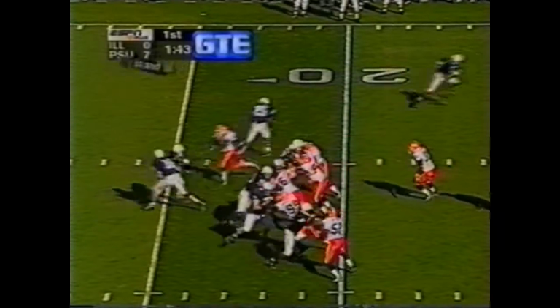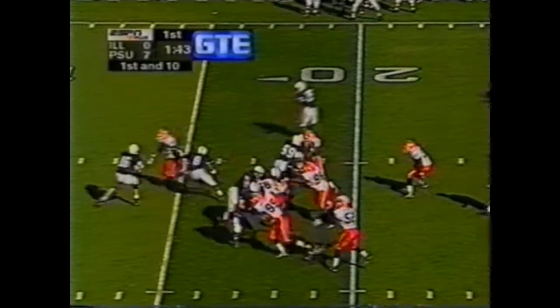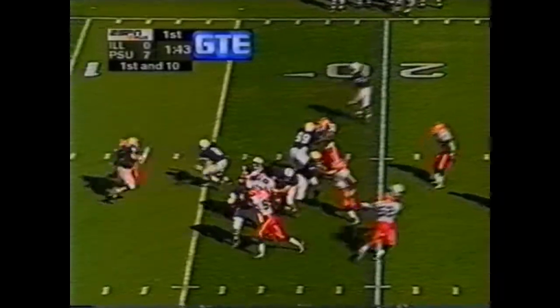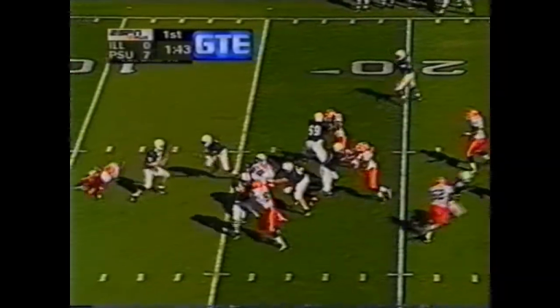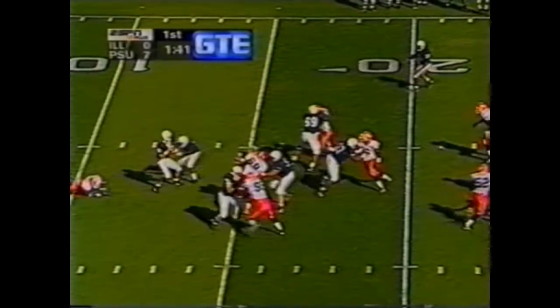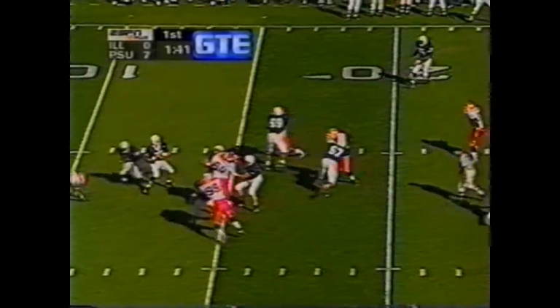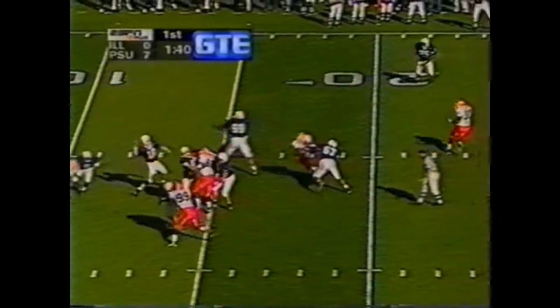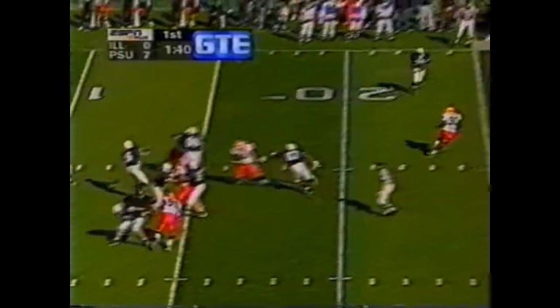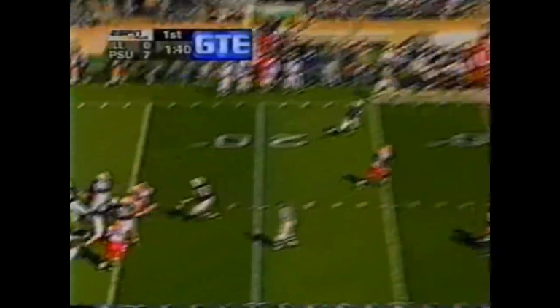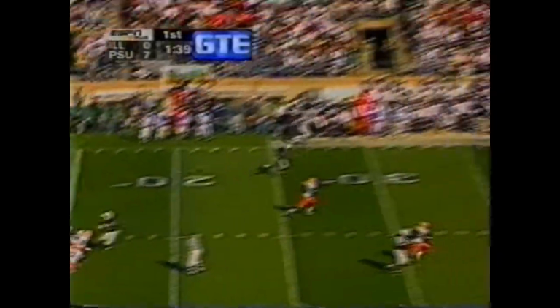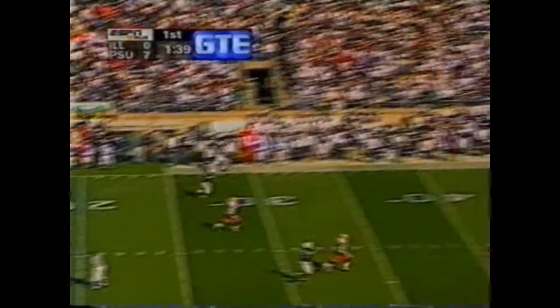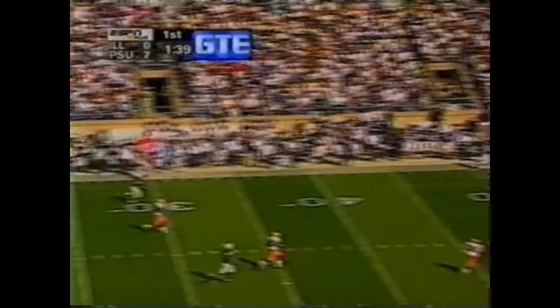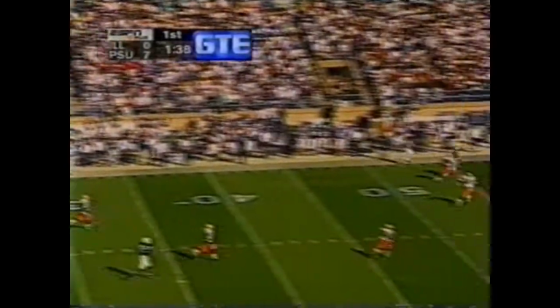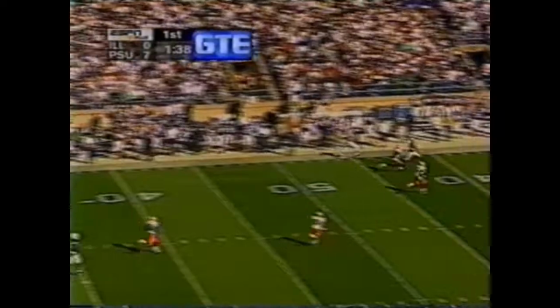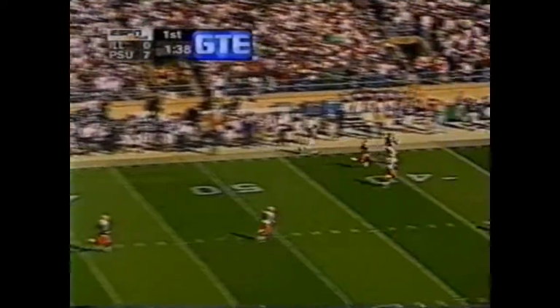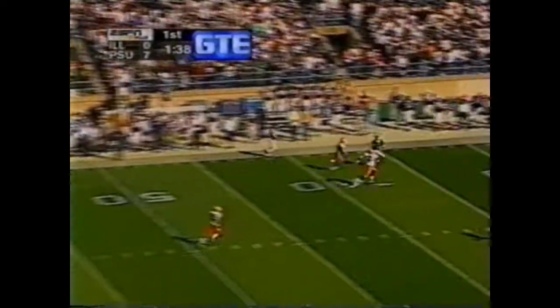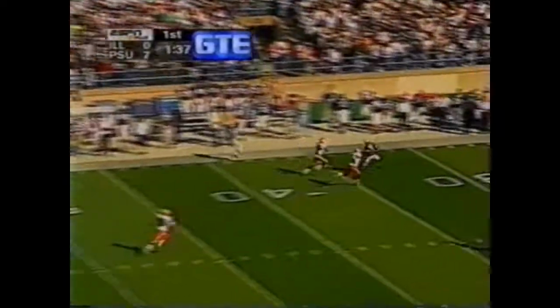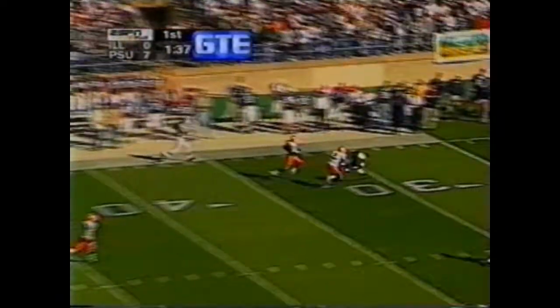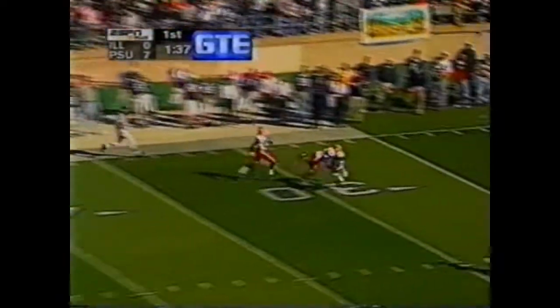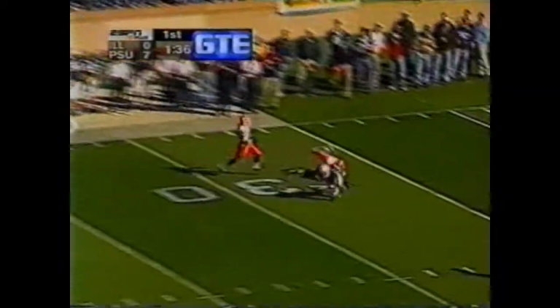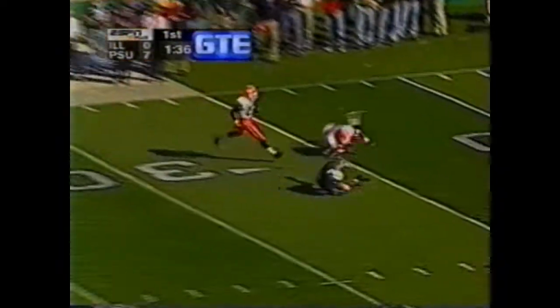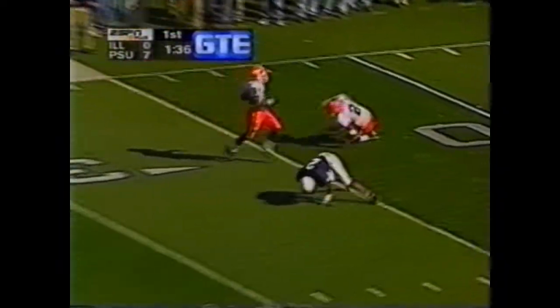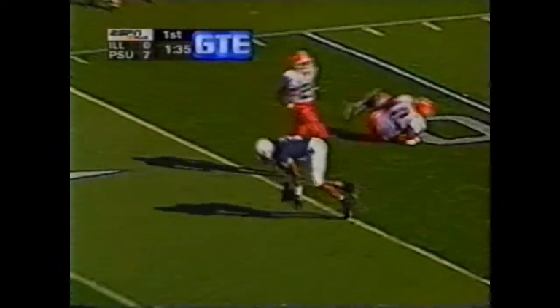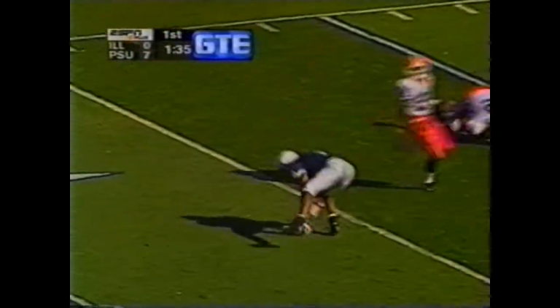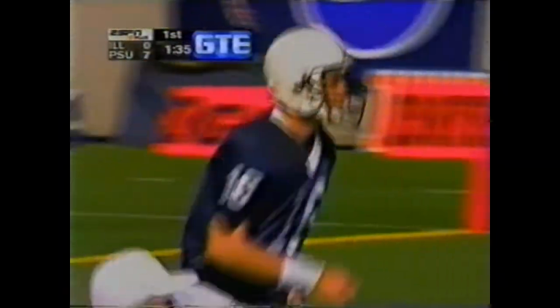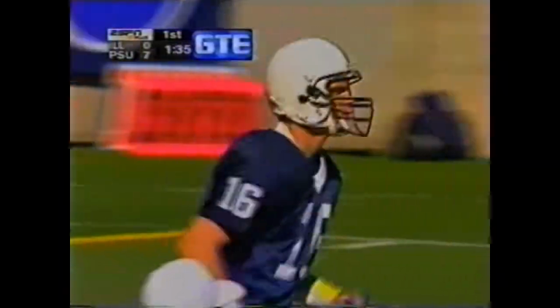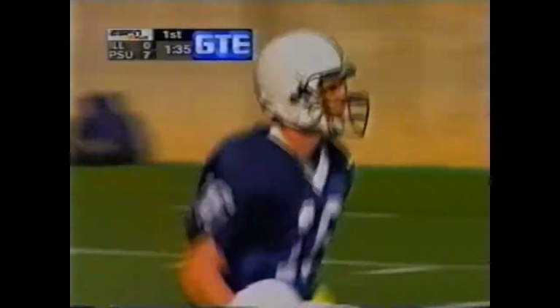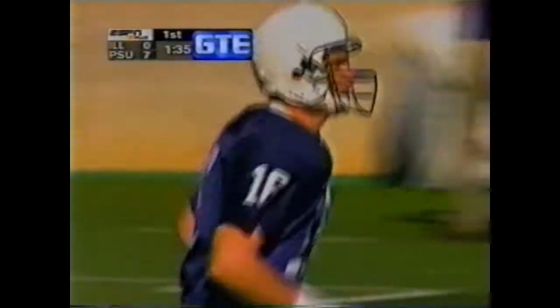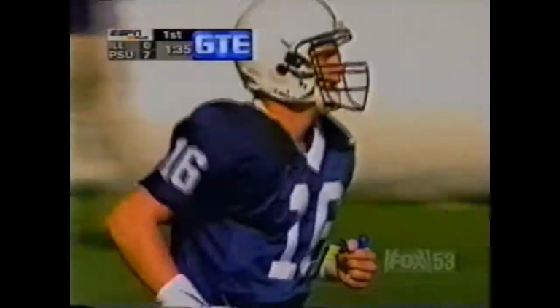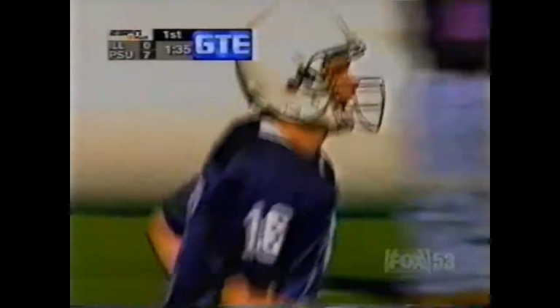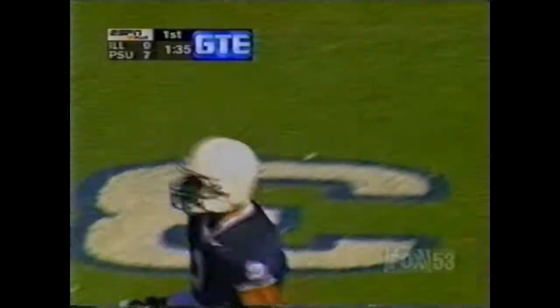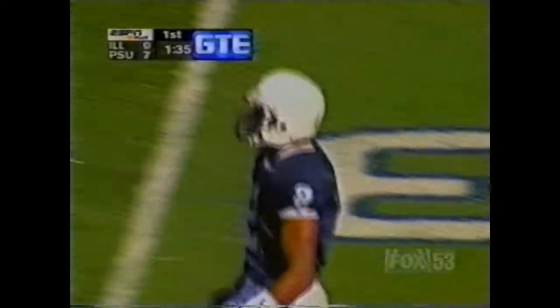First down for the Penn State Lions. Thompson under pressure initially, able to escape, and gets it away. He's got a man out there, and Chaffee Fields makes another big play.